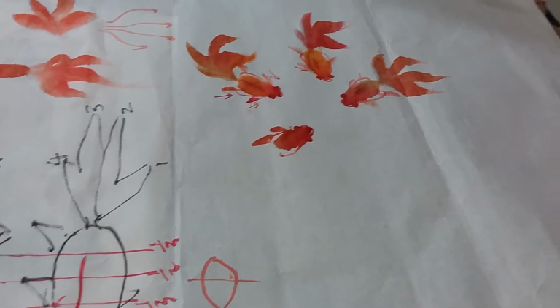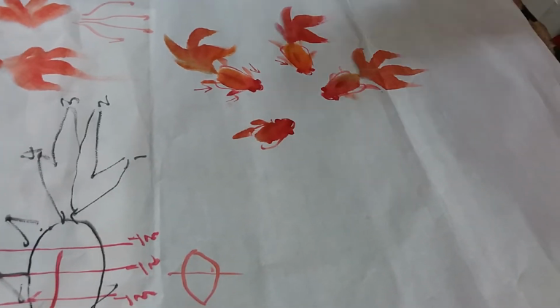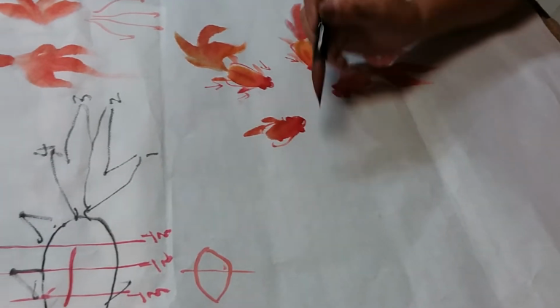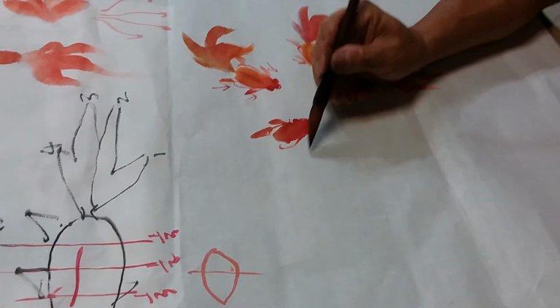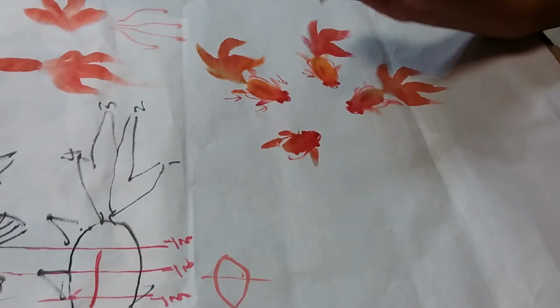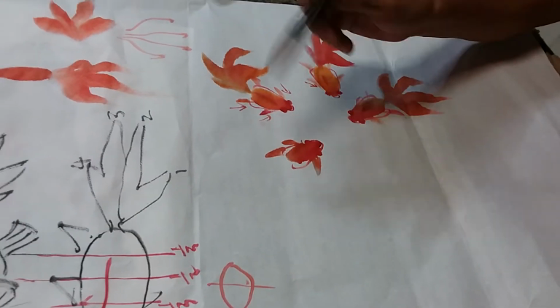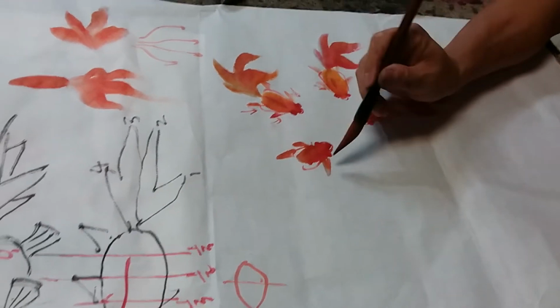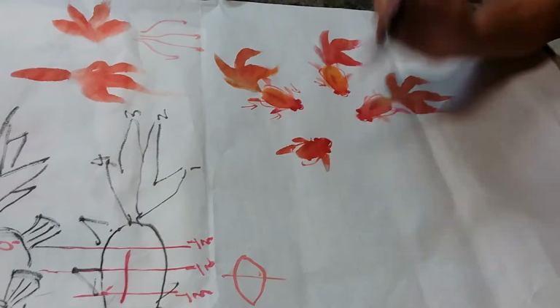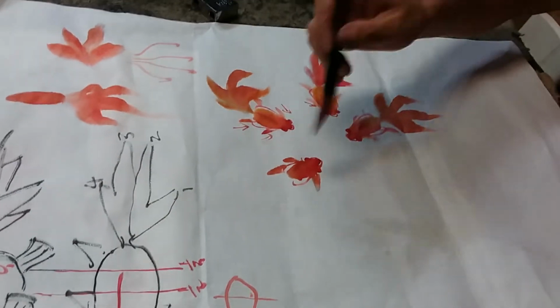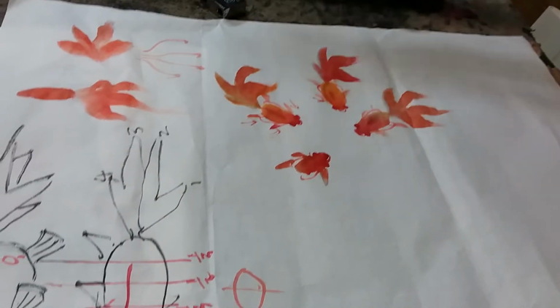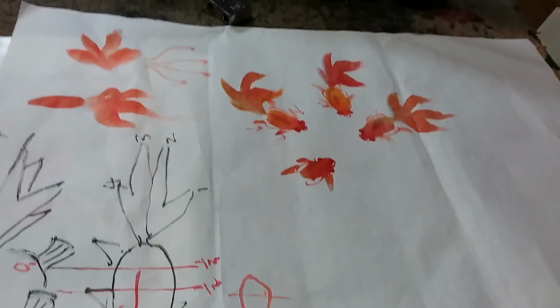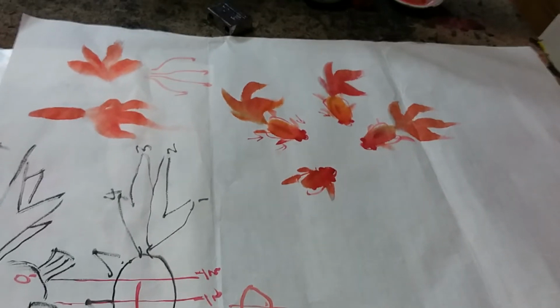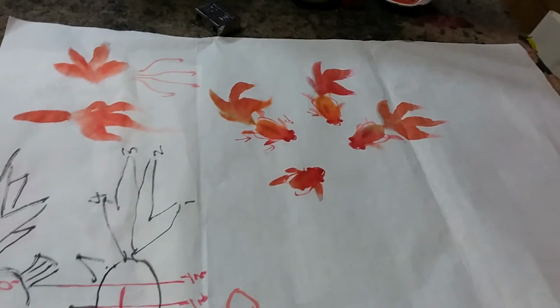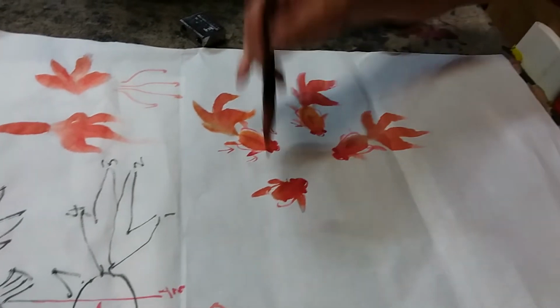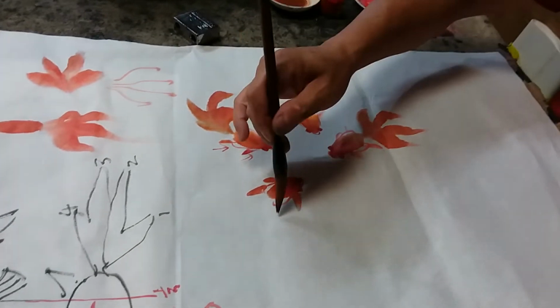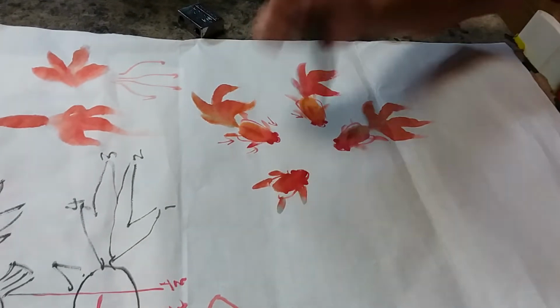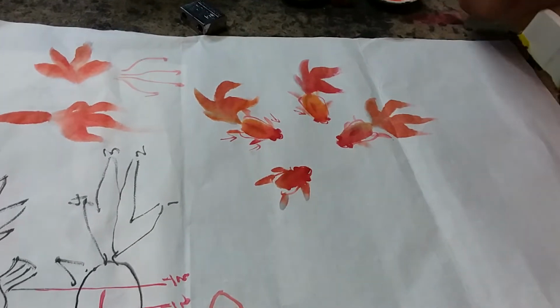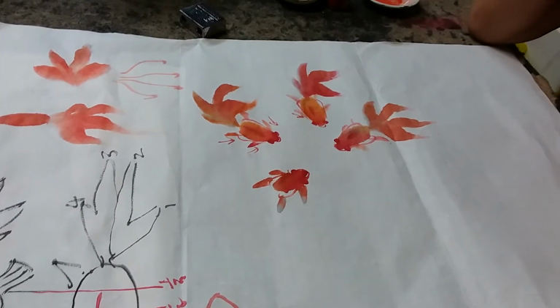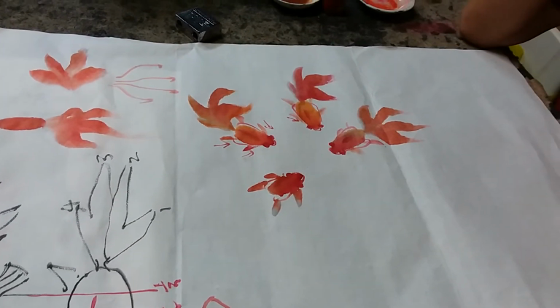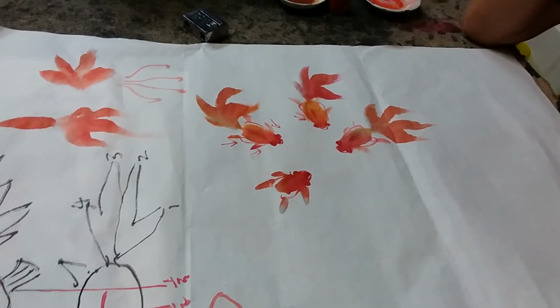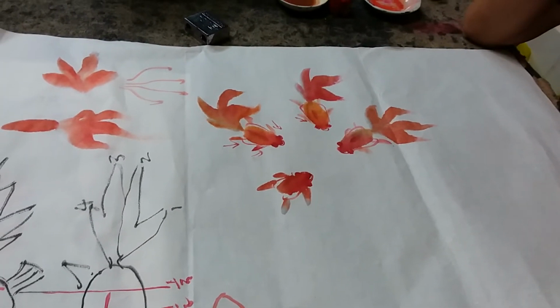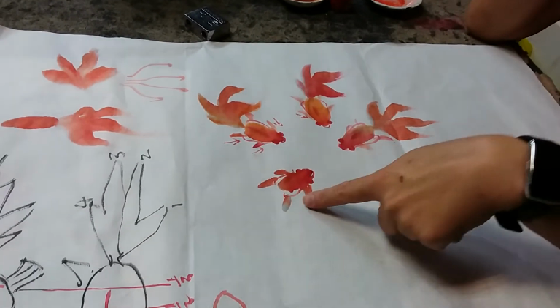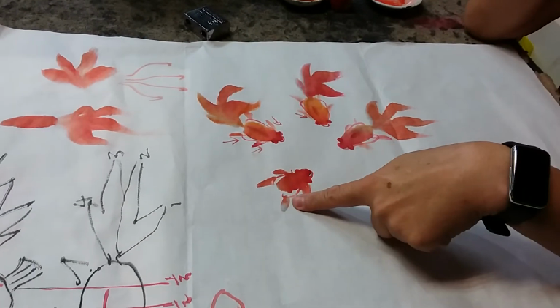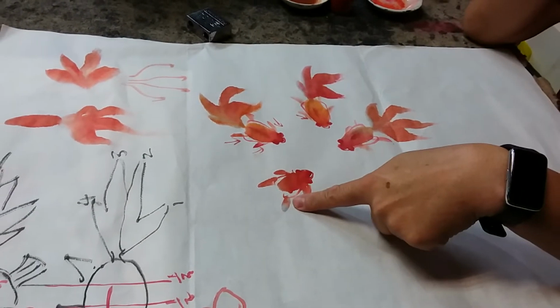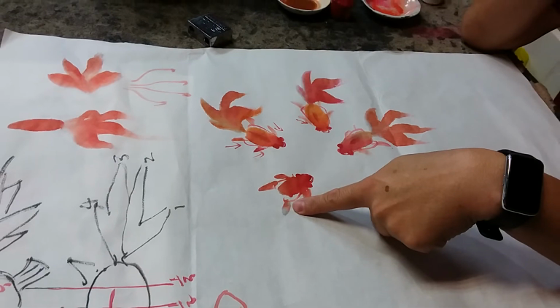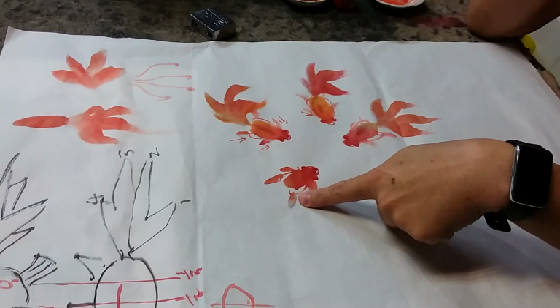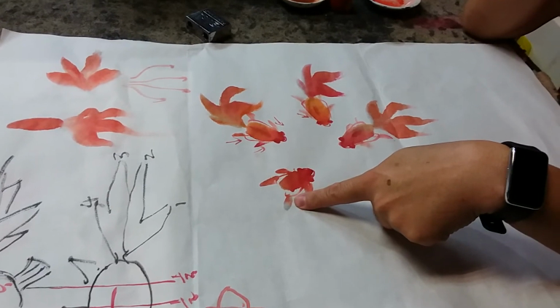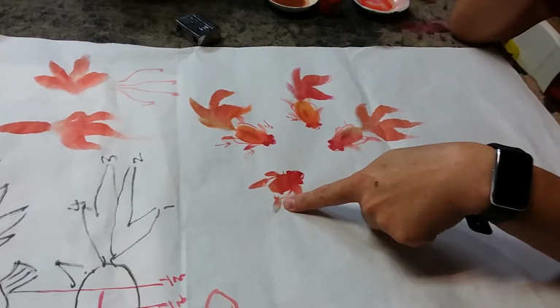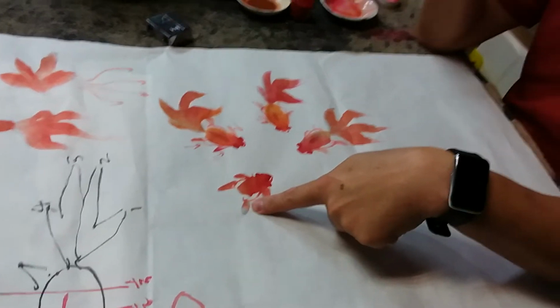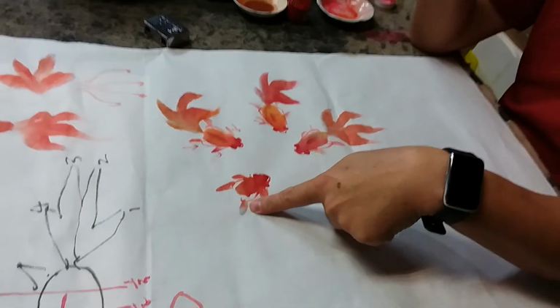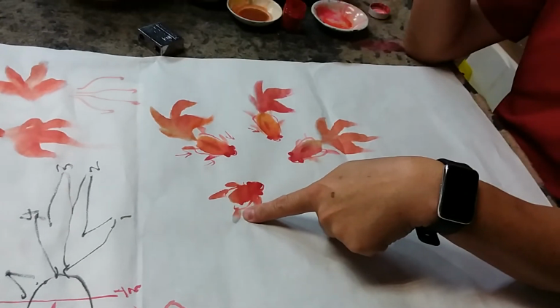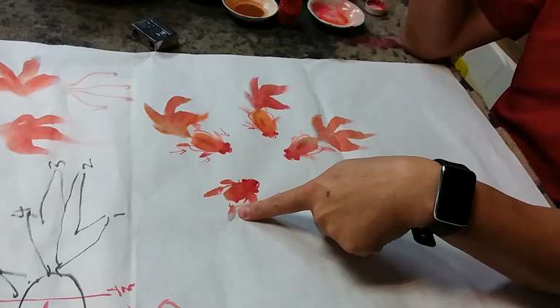Sometimes you can even take water. See the water effect — very nice. Make it look a little bit colored like that, so make it look transparent.